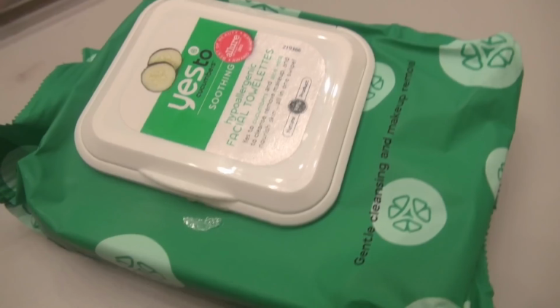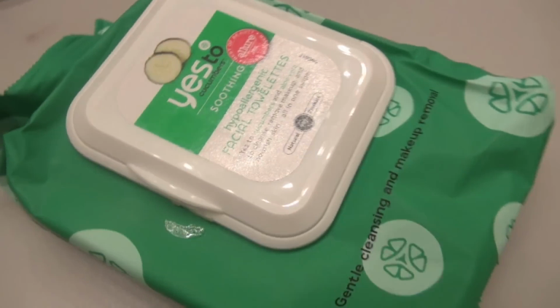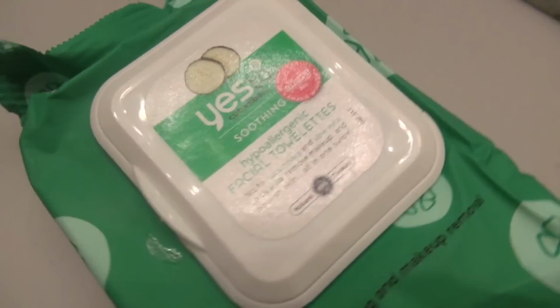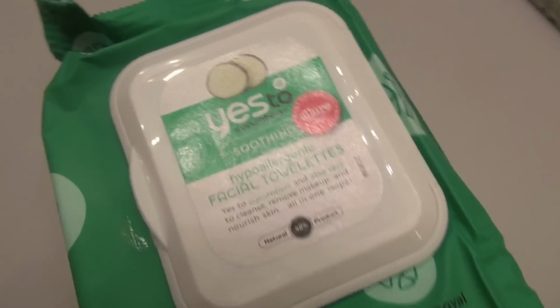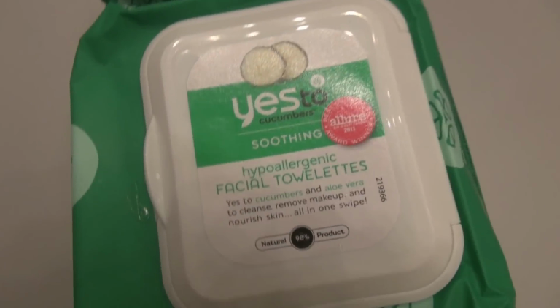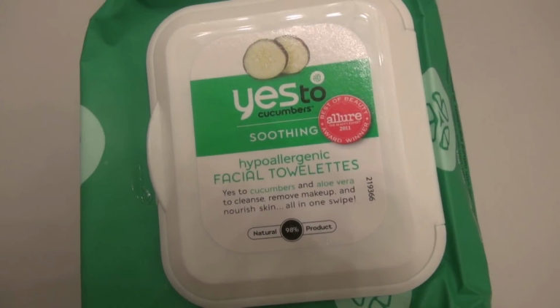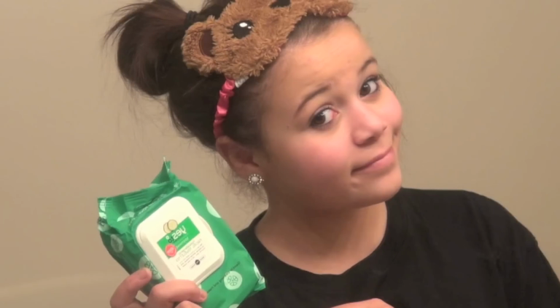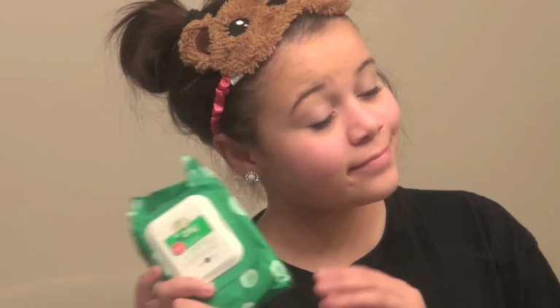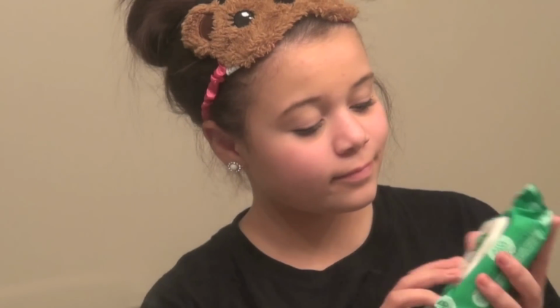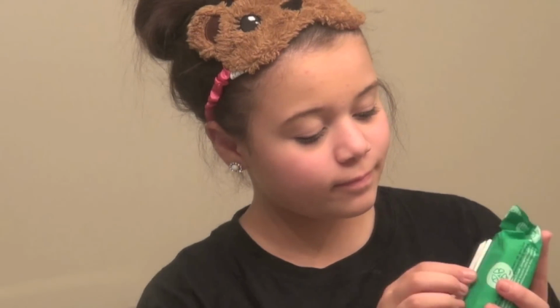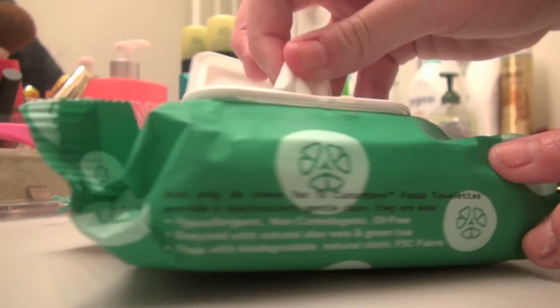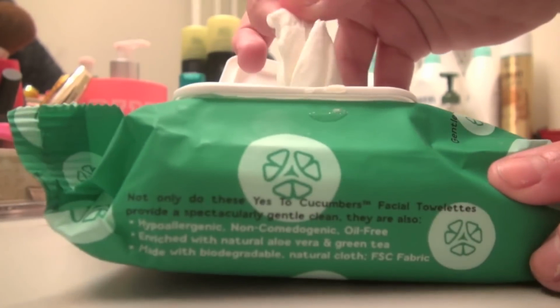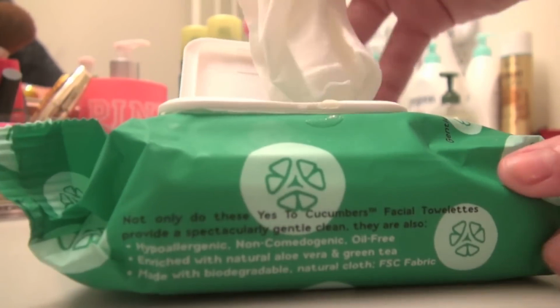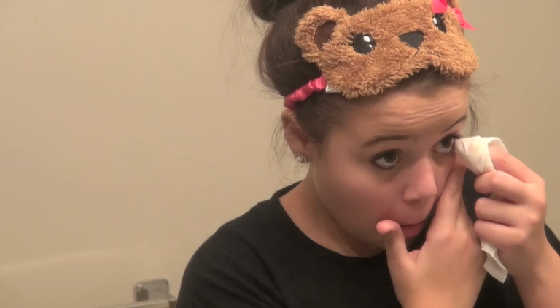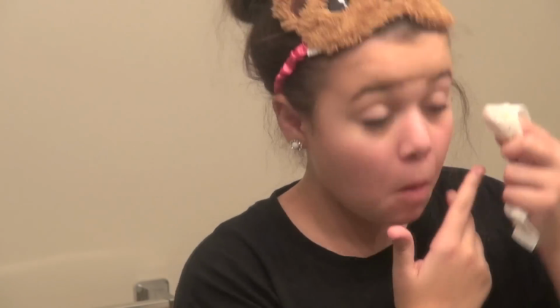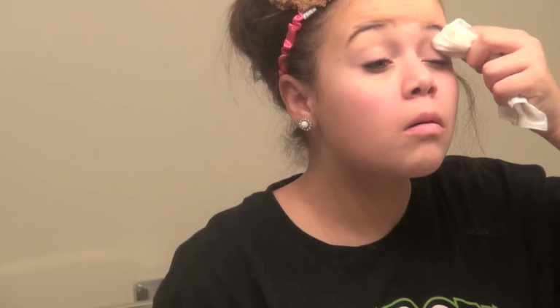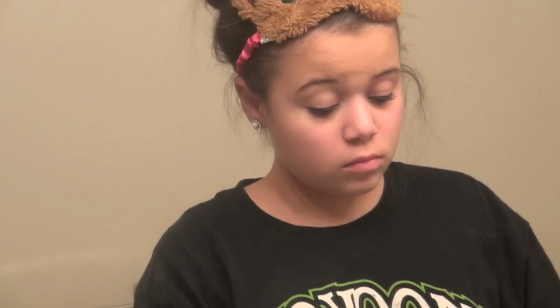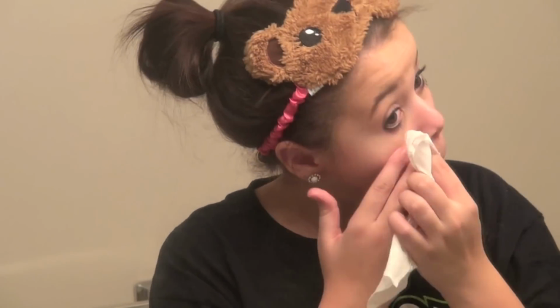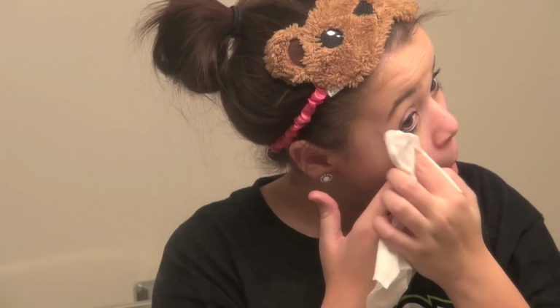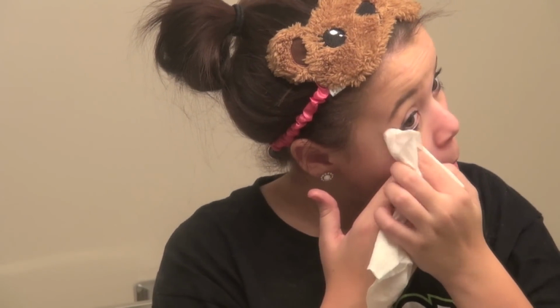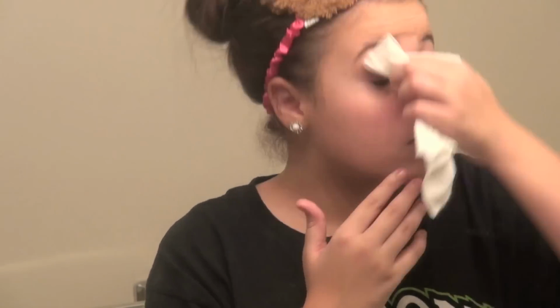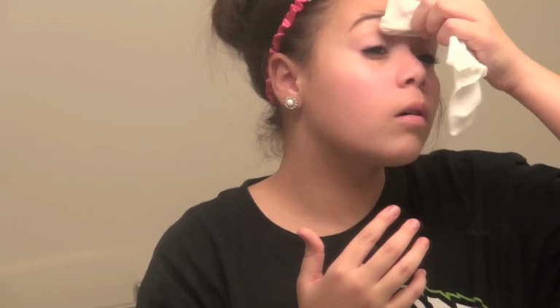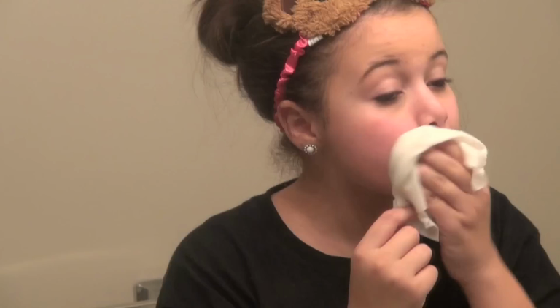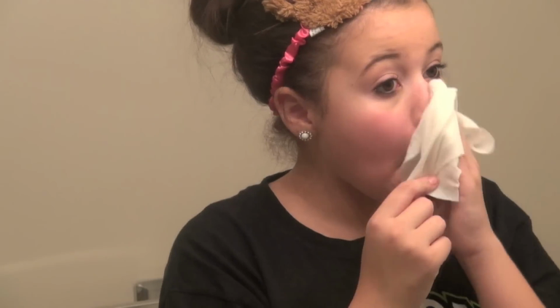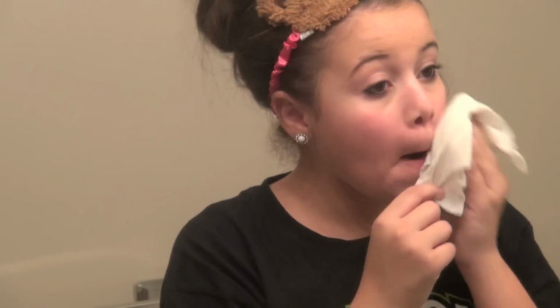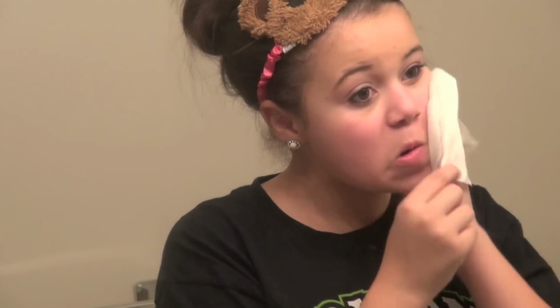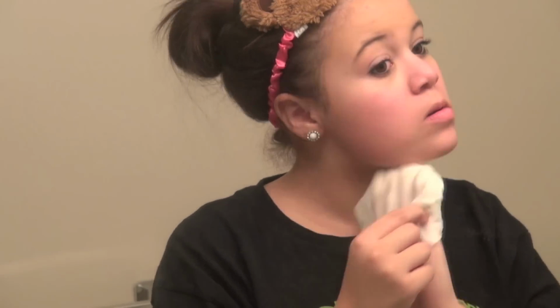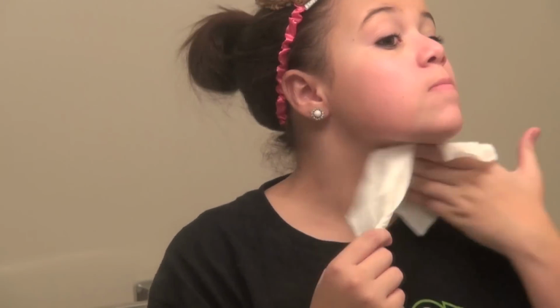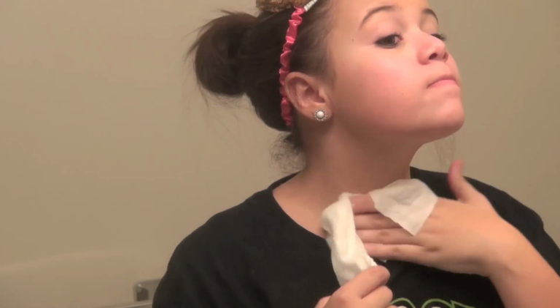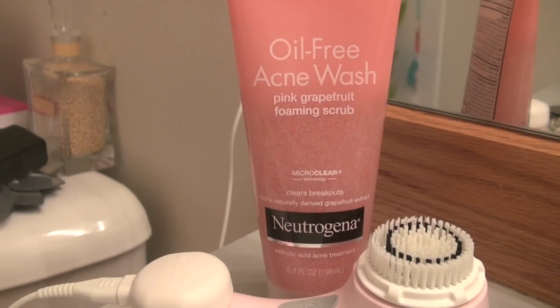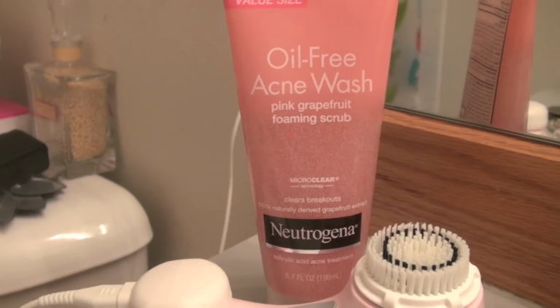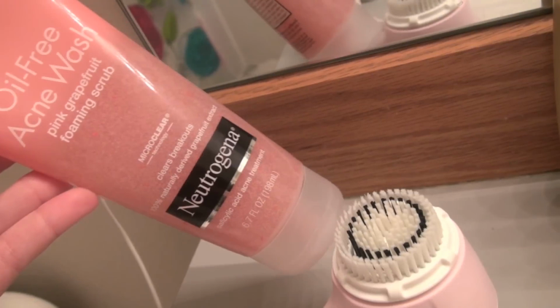So first thing in the morning, I take my Yes to Cucumbers towelettes and I just take off any makeup that is left over from the previous night, because my eyeliner literally doesn't come off. So I have to redo that and clean all over my face if I have leftover makeup.